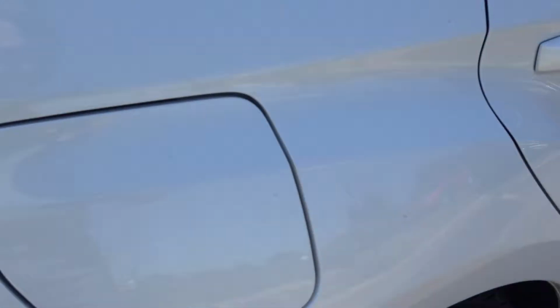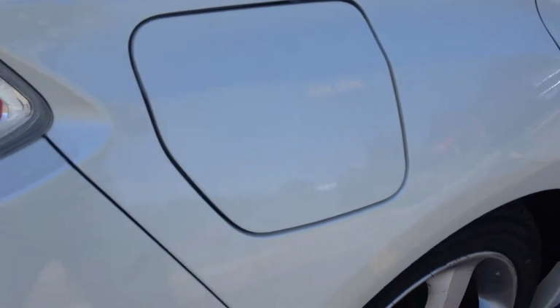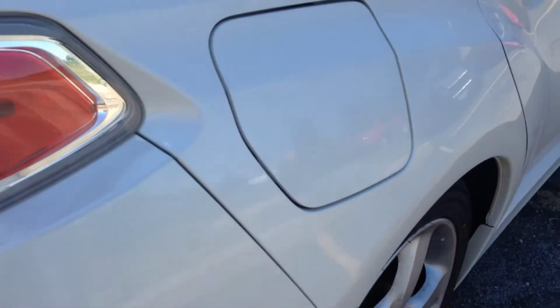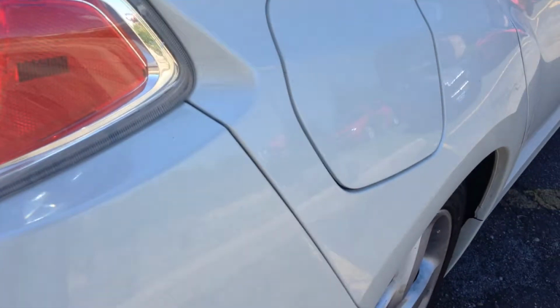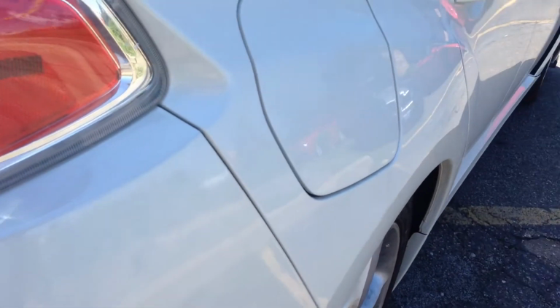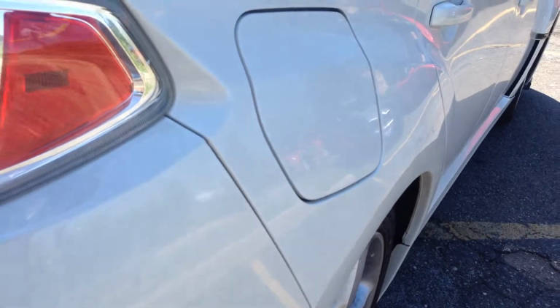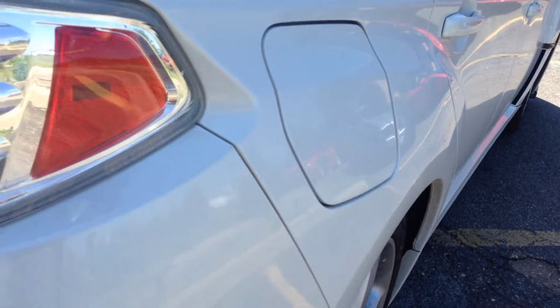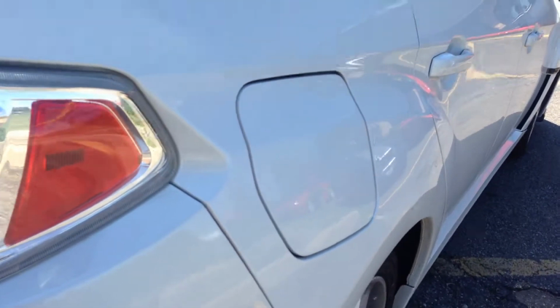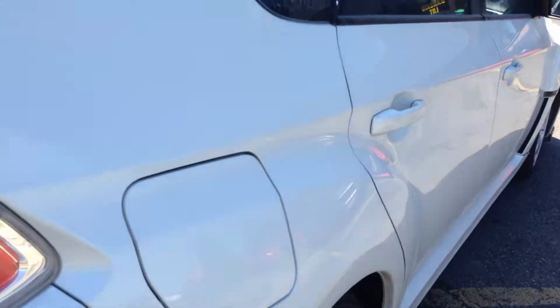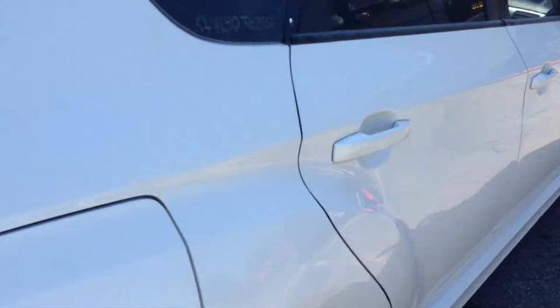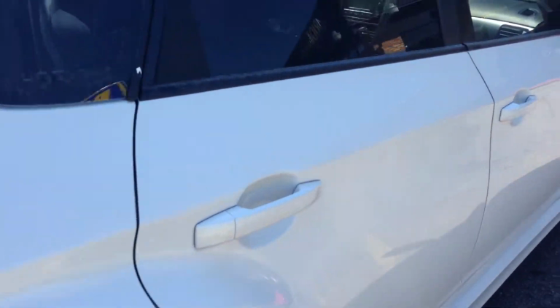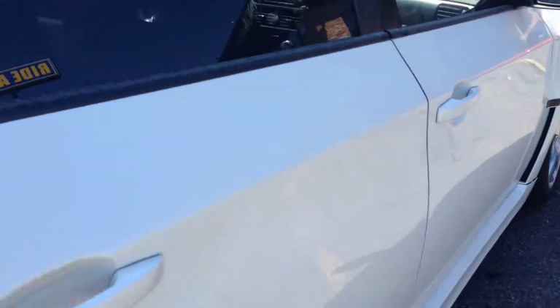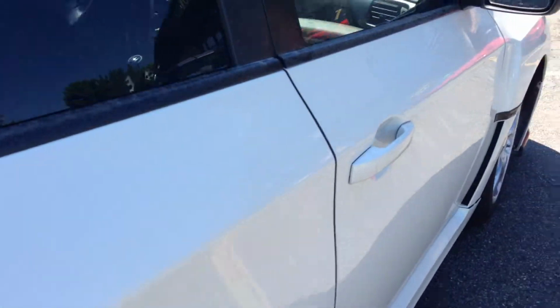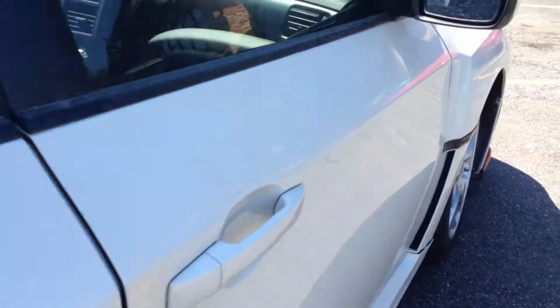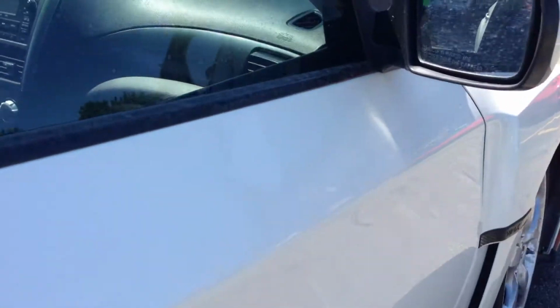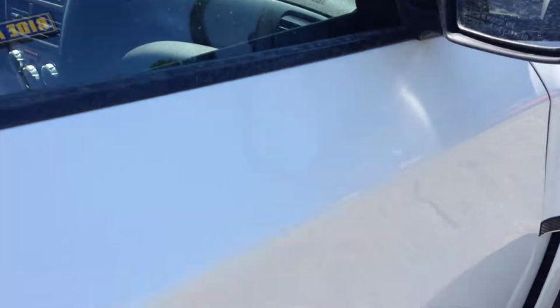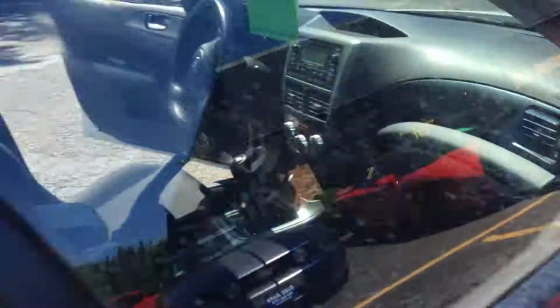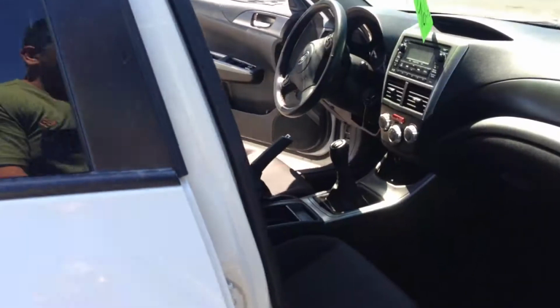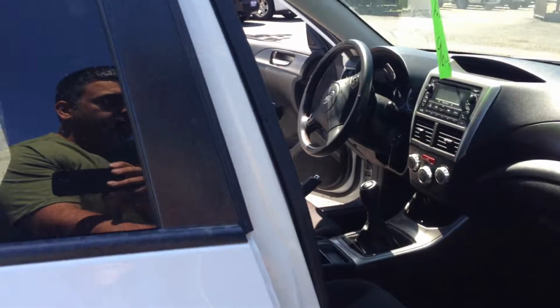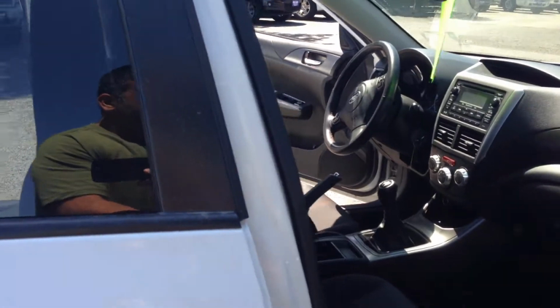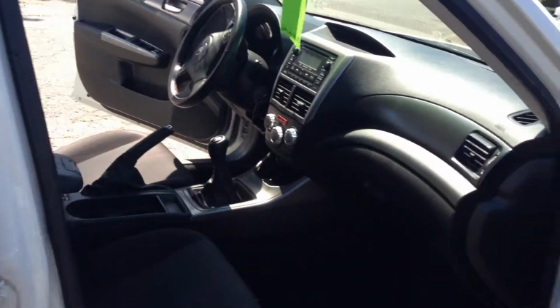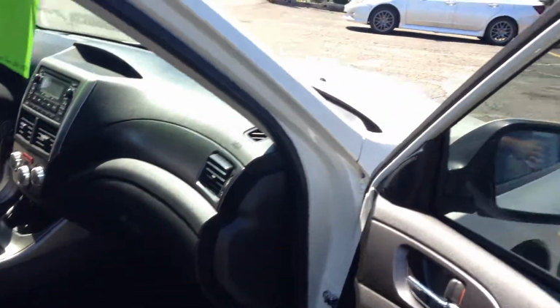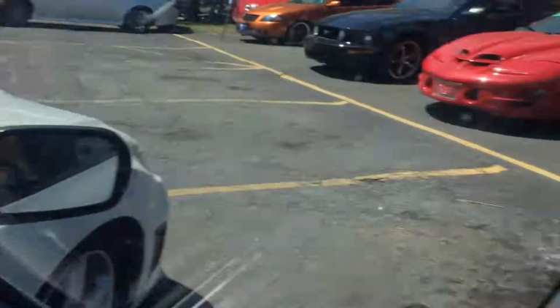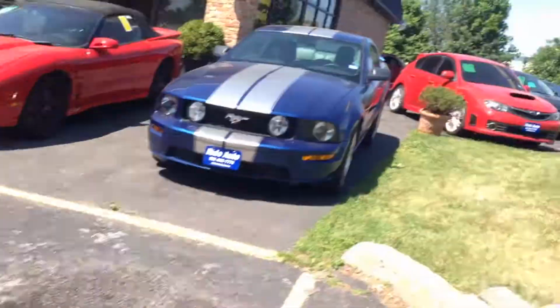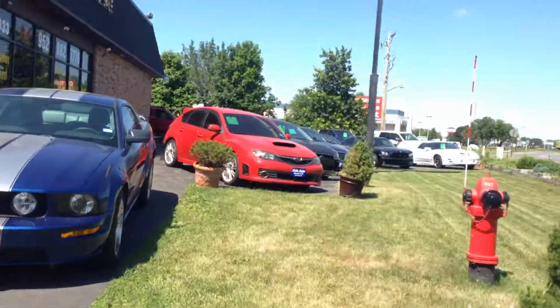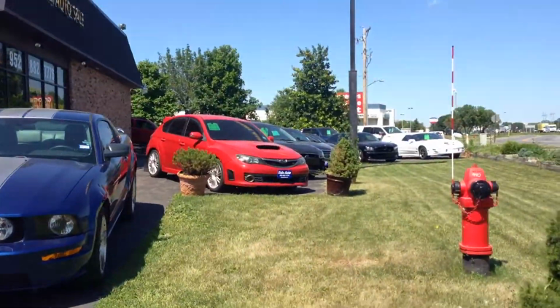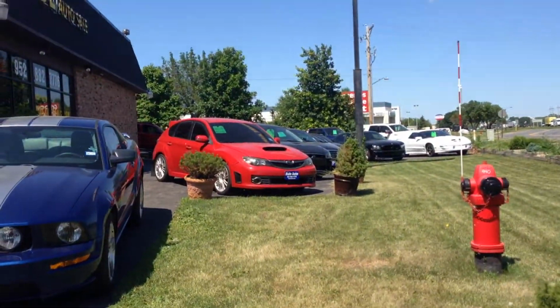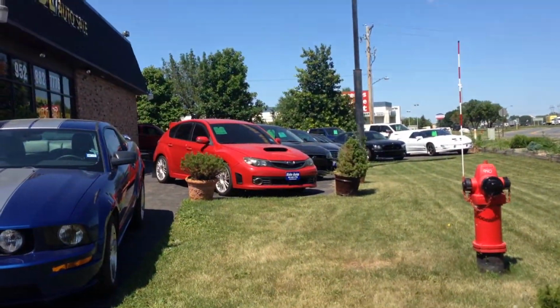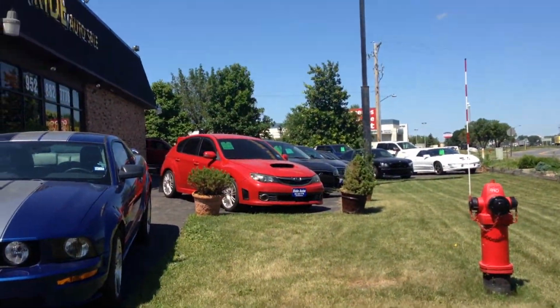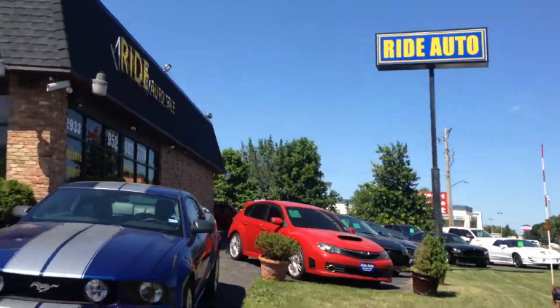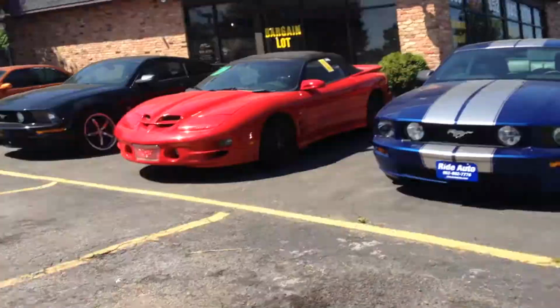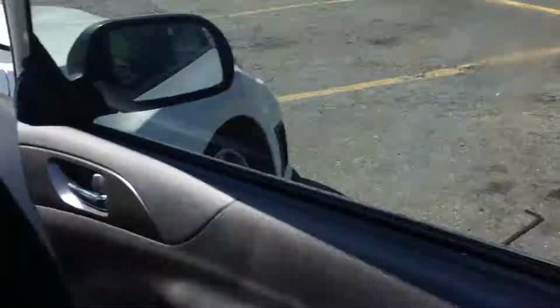If you notice, for the 2012s, they give you a wider rear end, like the STIs. Matter of fact, we do have an STI right there — that's a 2008.